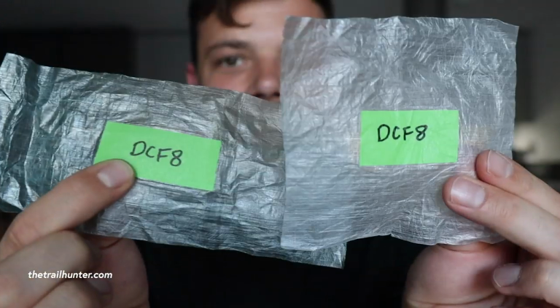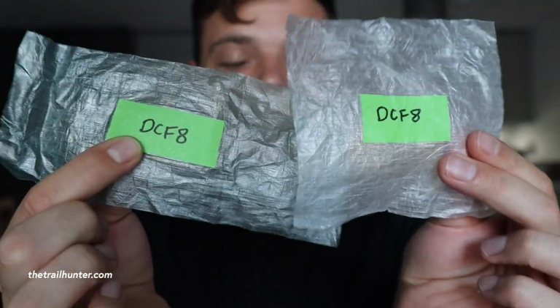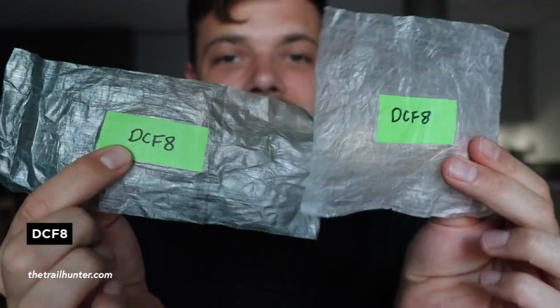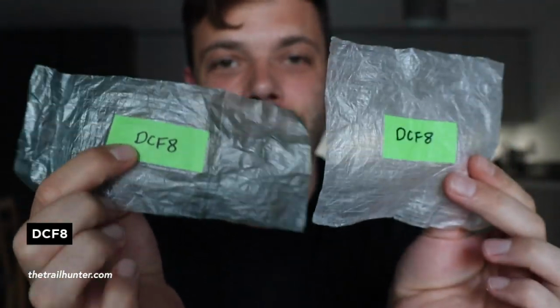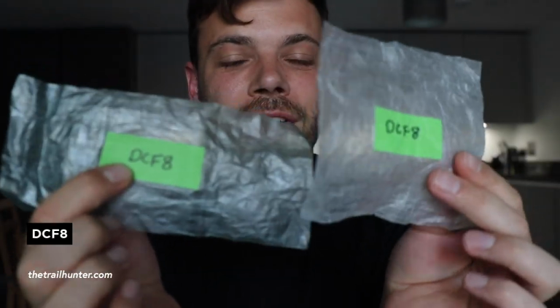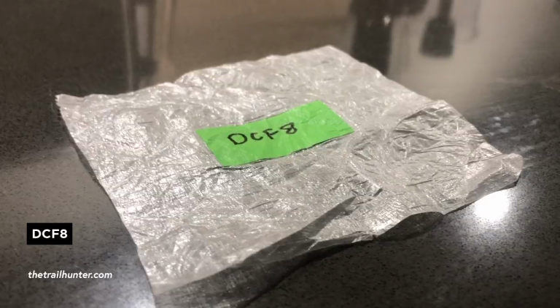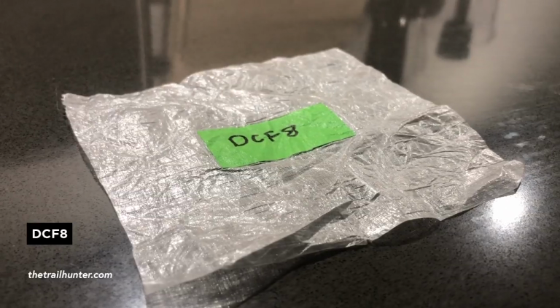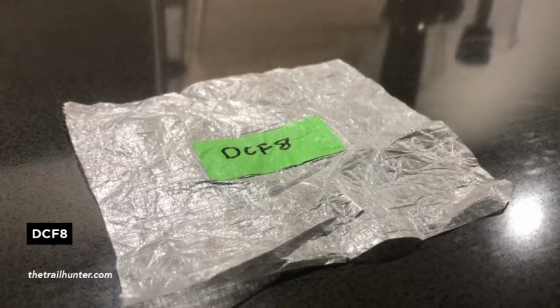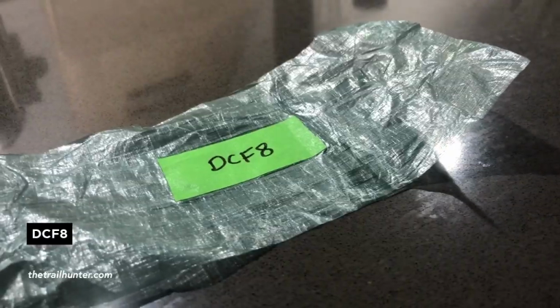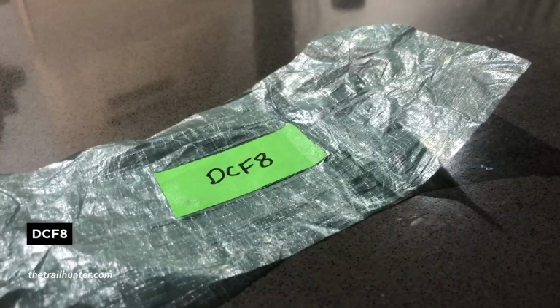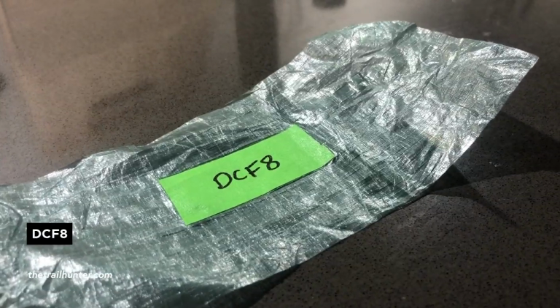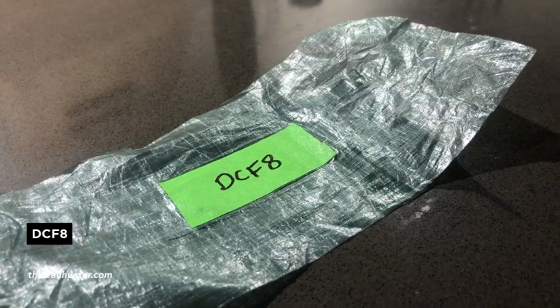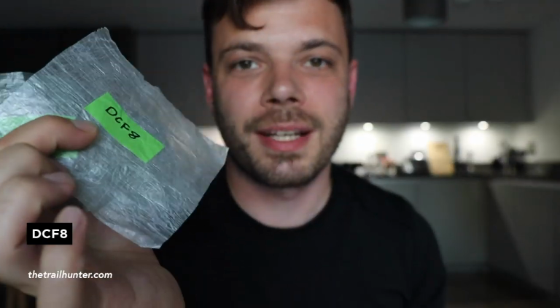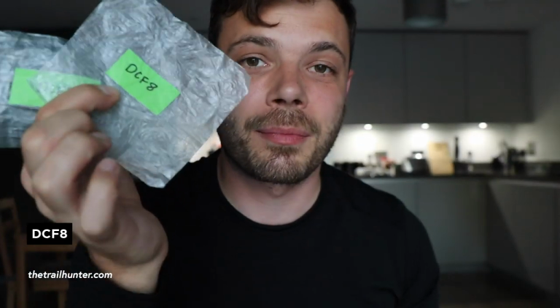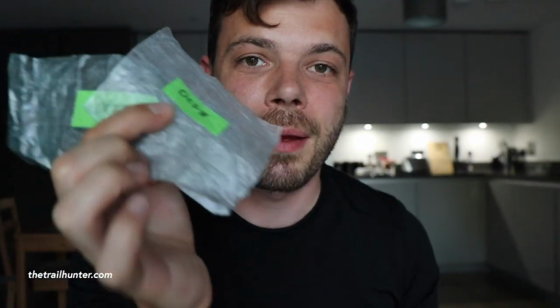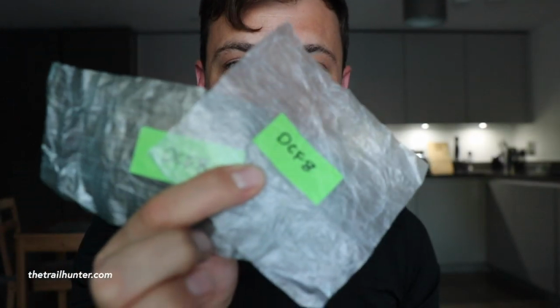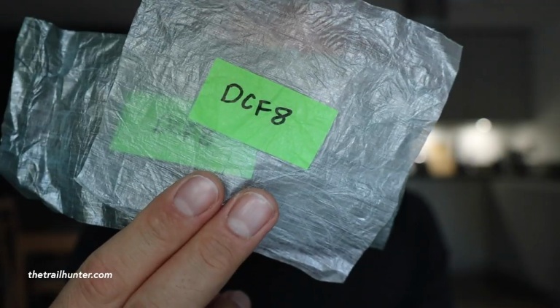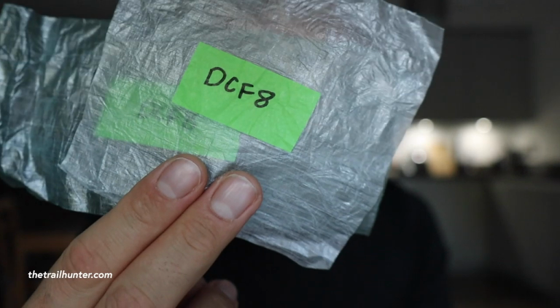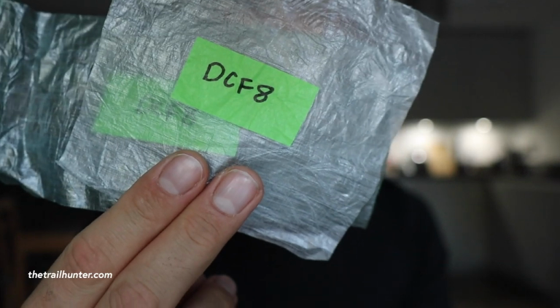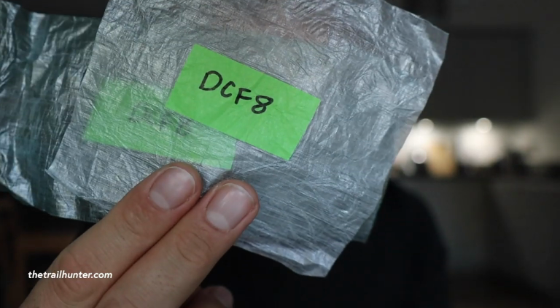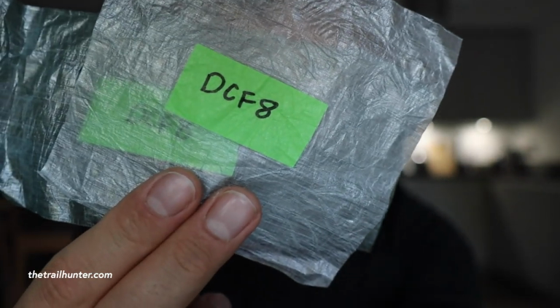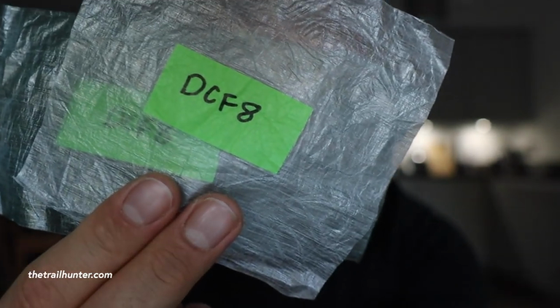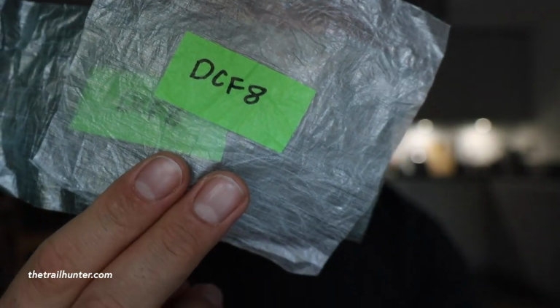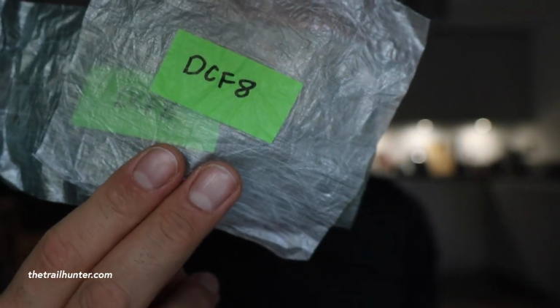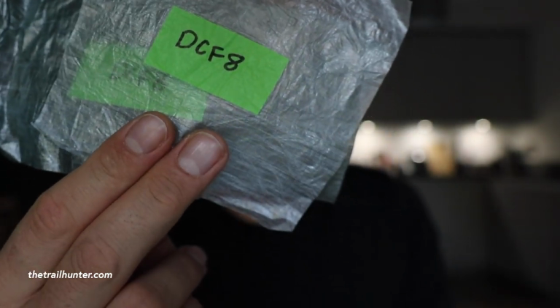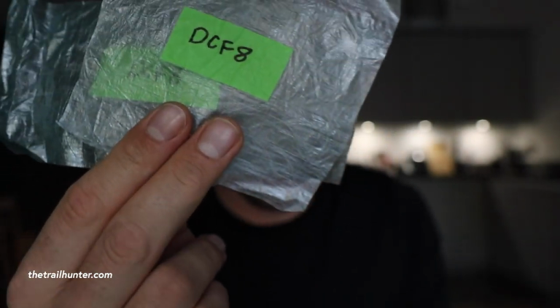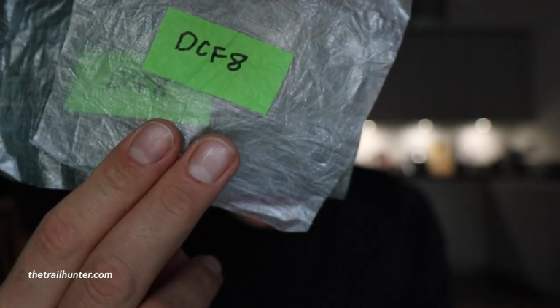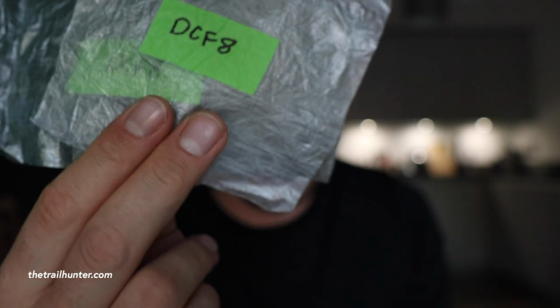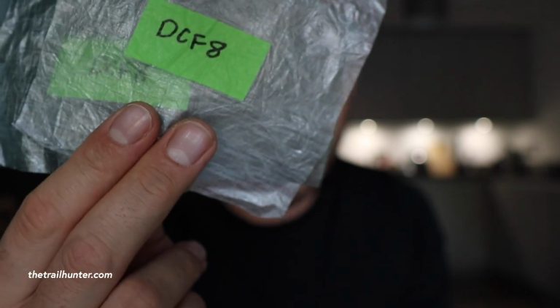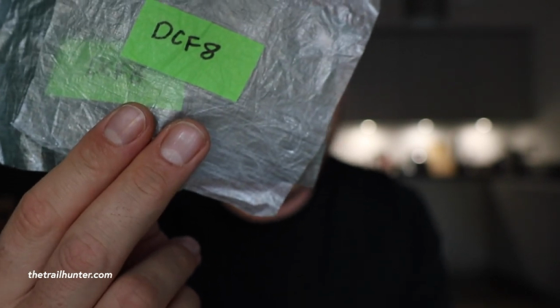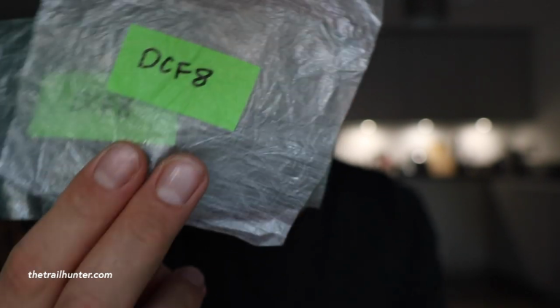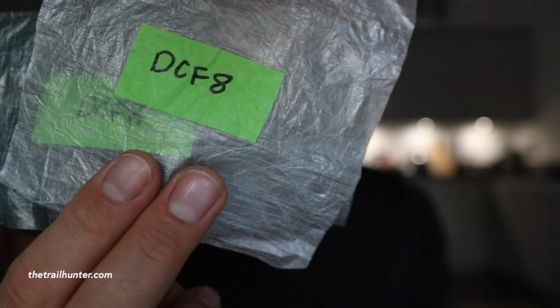This is DCF-8. I have two samples here — one in clear and one in green. It's 0.8 ounces per square yard and 26 grams per square meter. It's used in the Altamid 2, the Altamid 4, the Echo 2 shelter system, their flat tarps, drawstring stuff sacks, and stuff sack pillows.